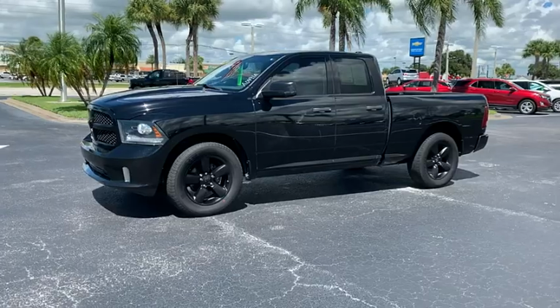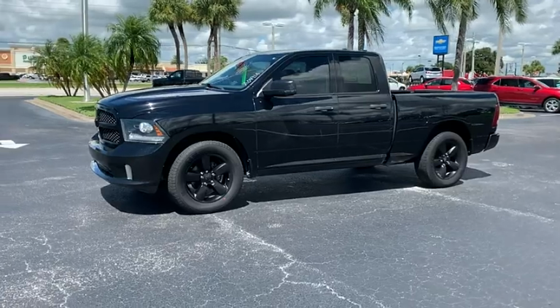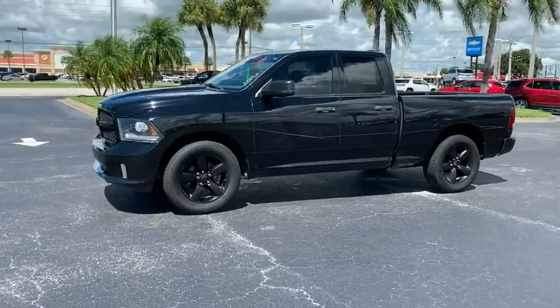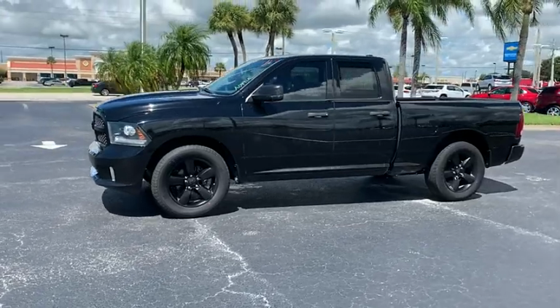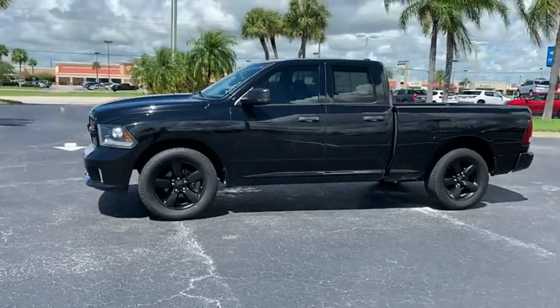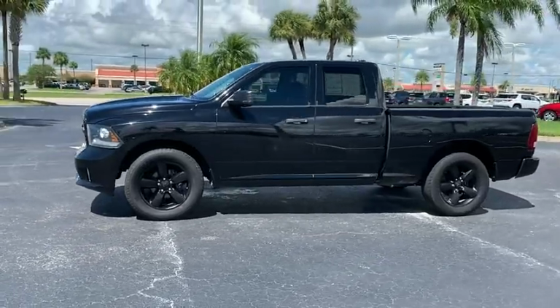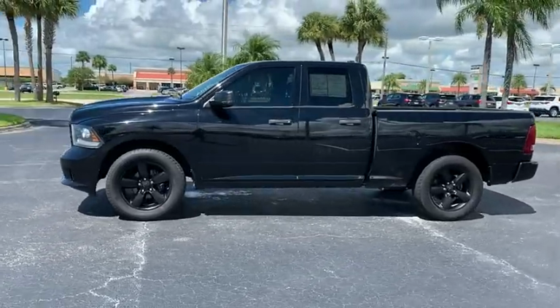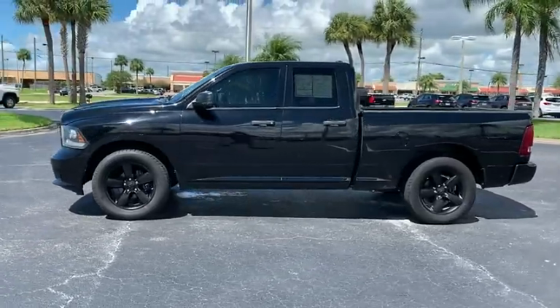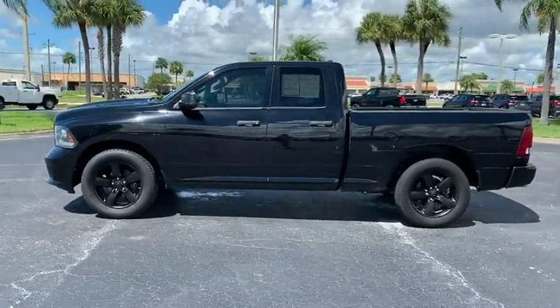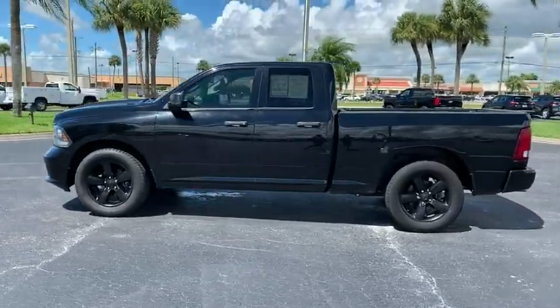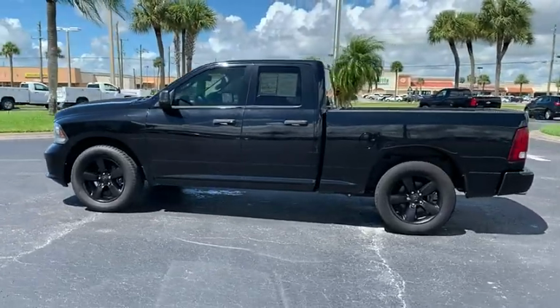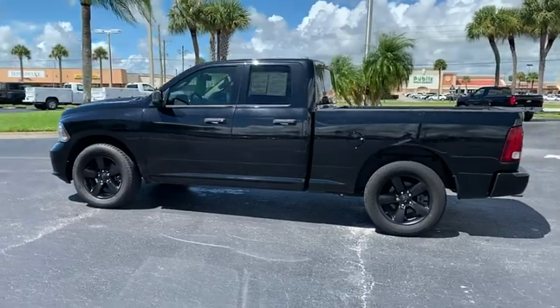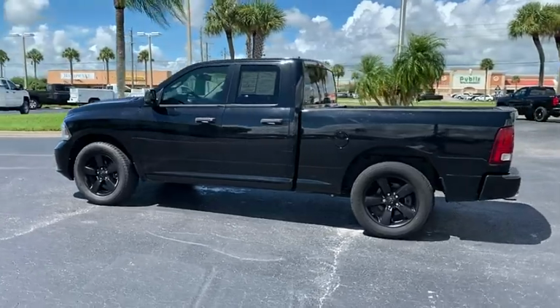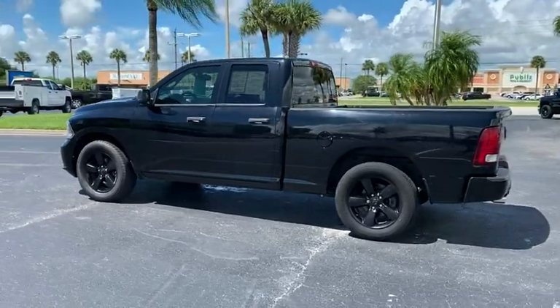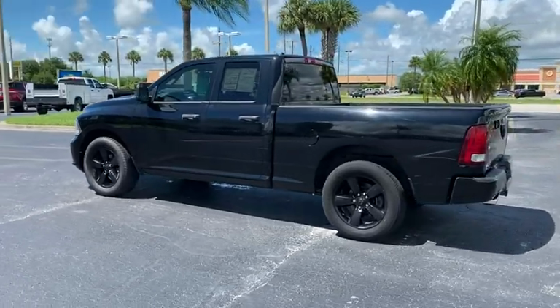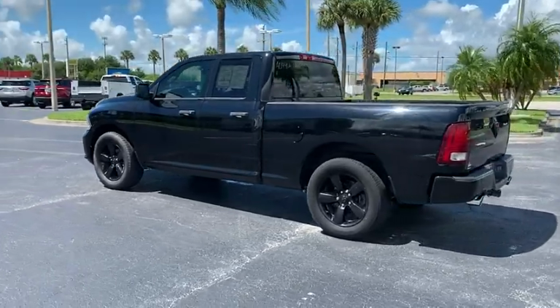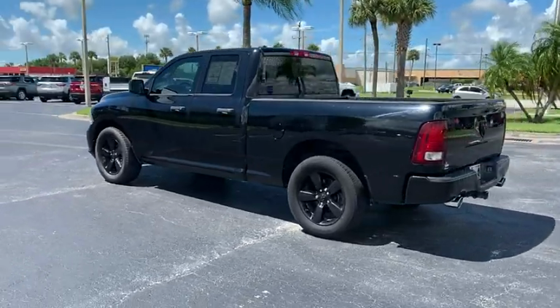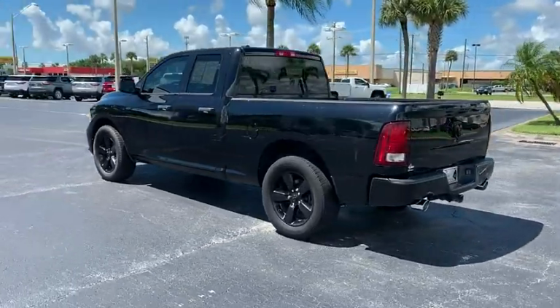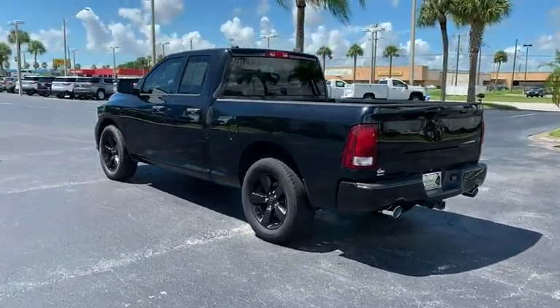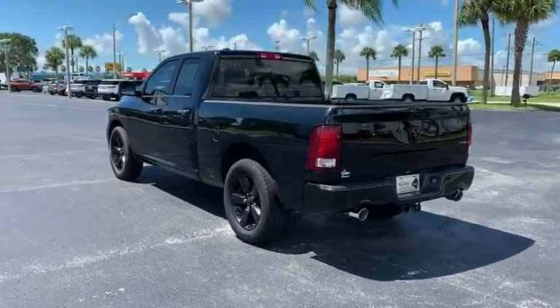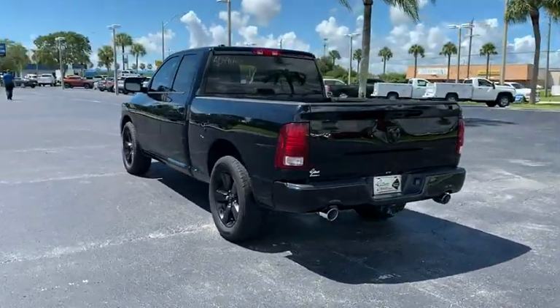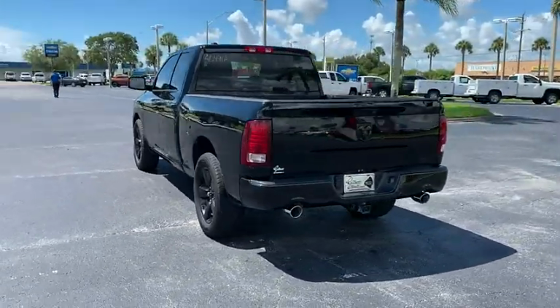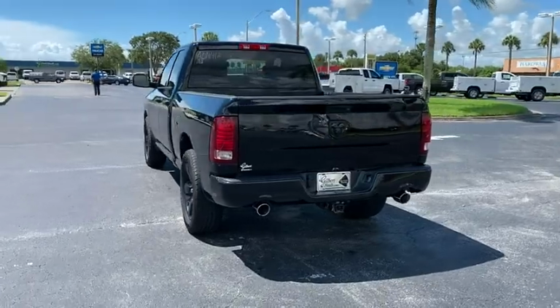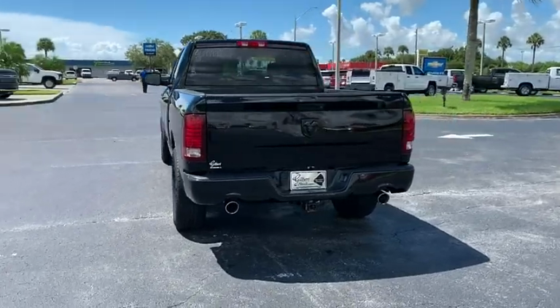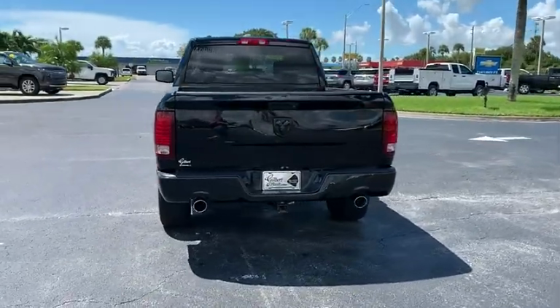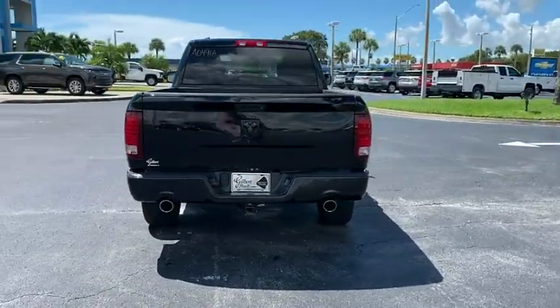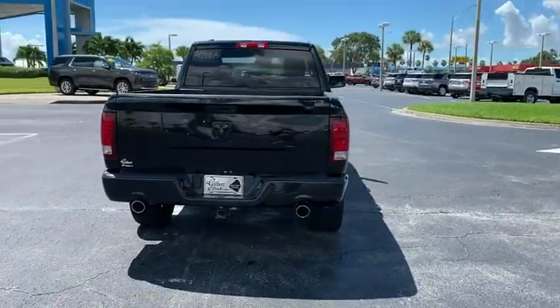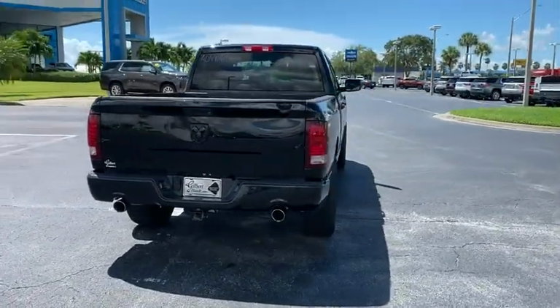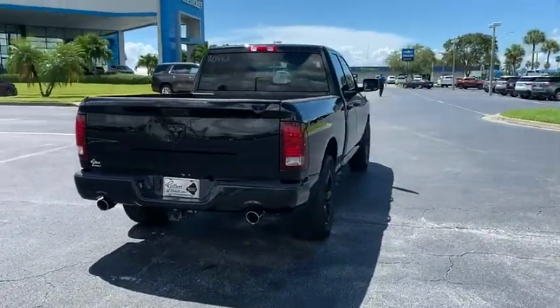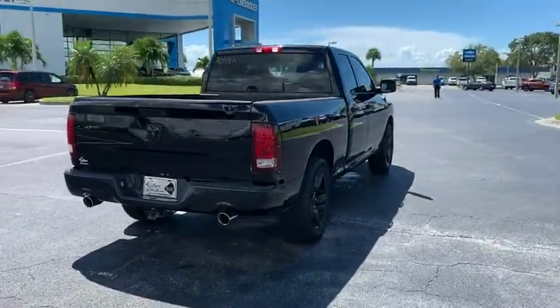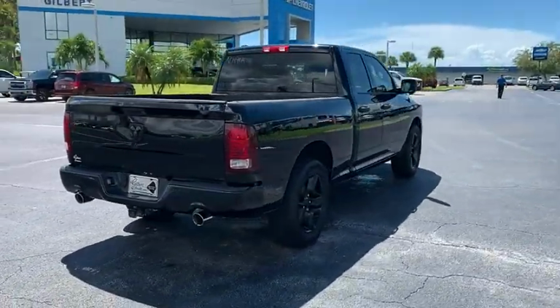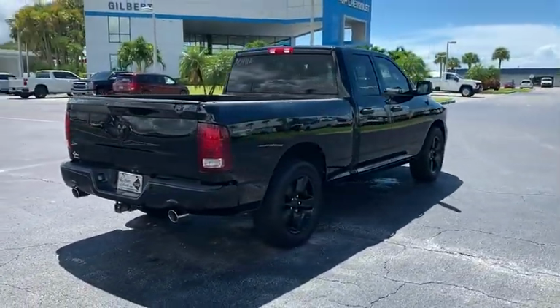We are pleased to show you the 2014 Ram 1500. It went against the Chevrolet Silverado, Ford F-150, and Toyota Tundra, which are all excellent trucks in their own right. The Ram took home the prize for its well-rounded strengths.